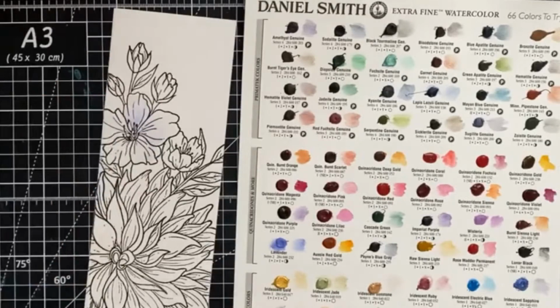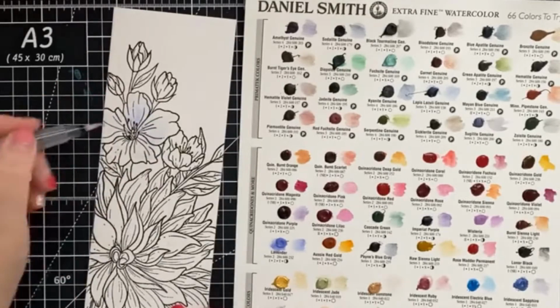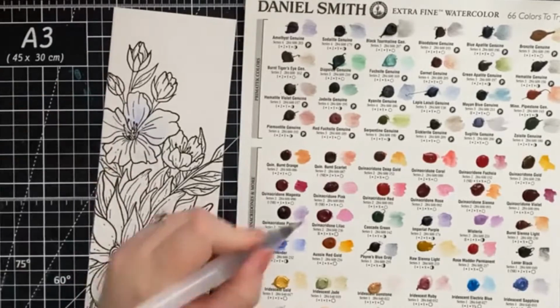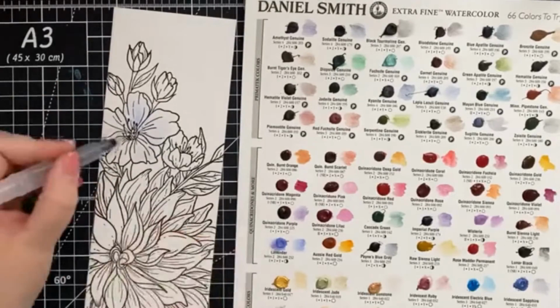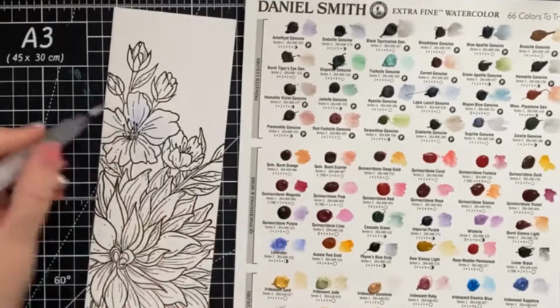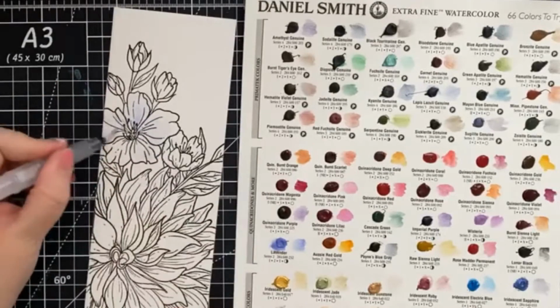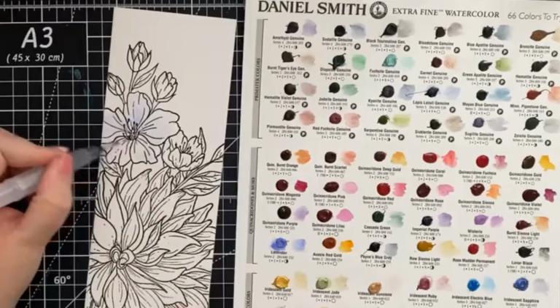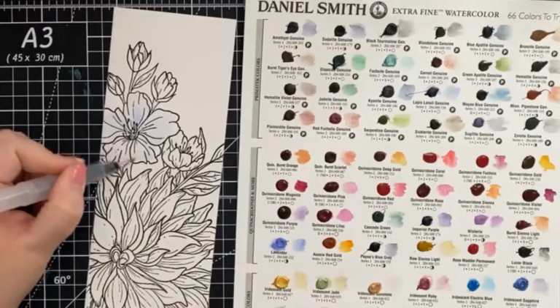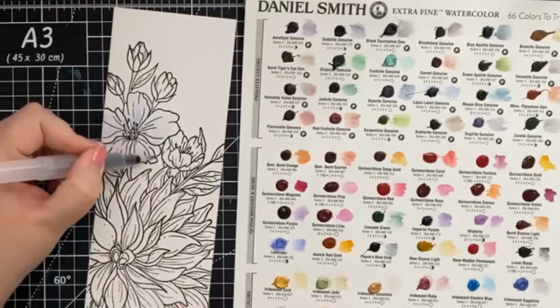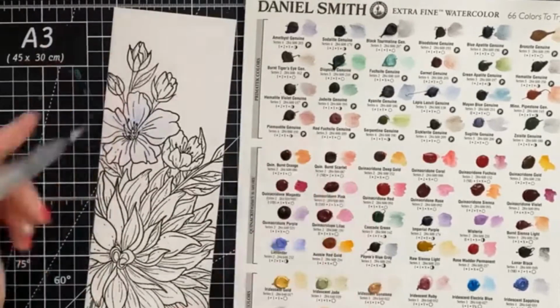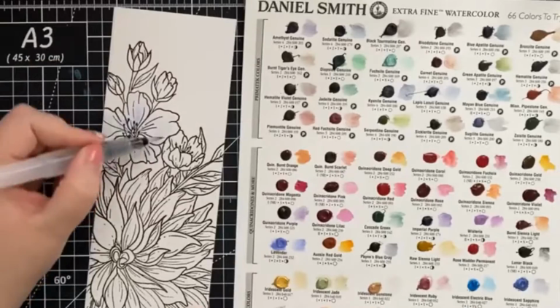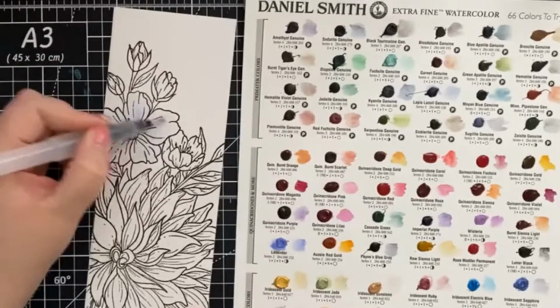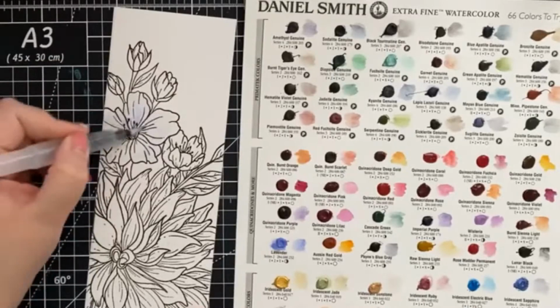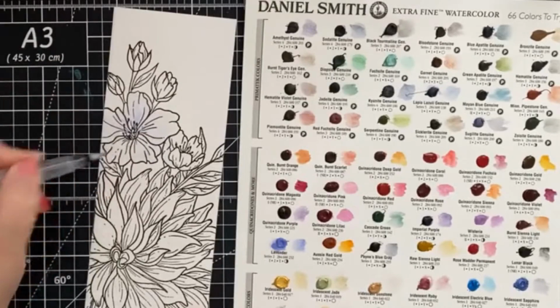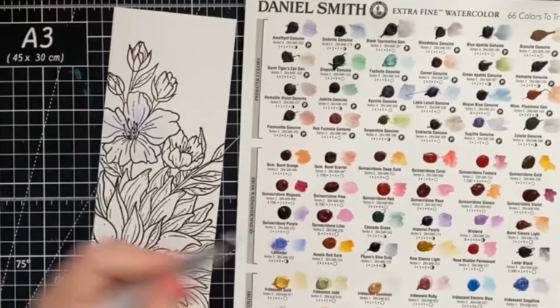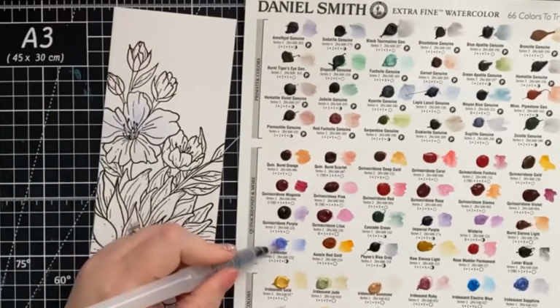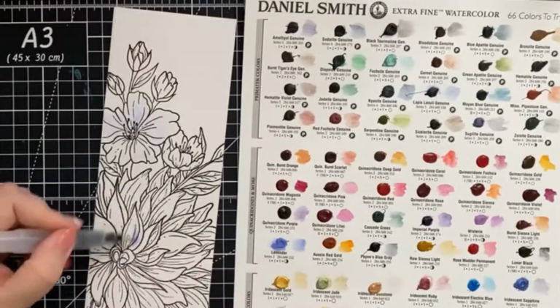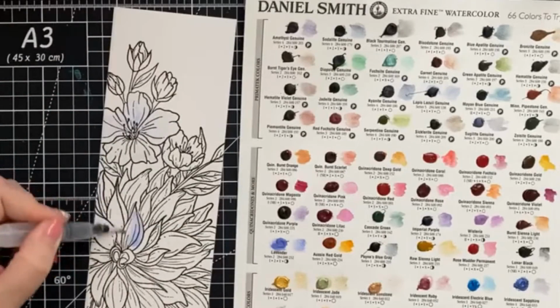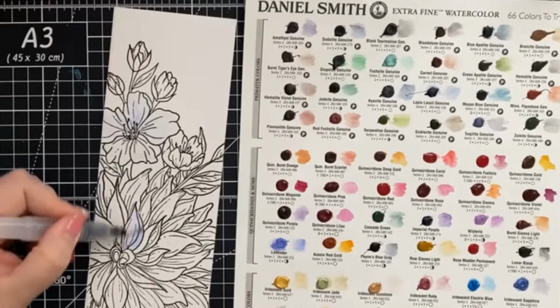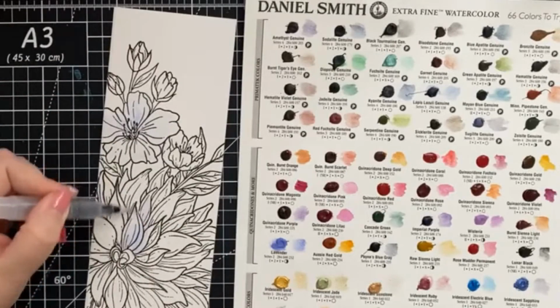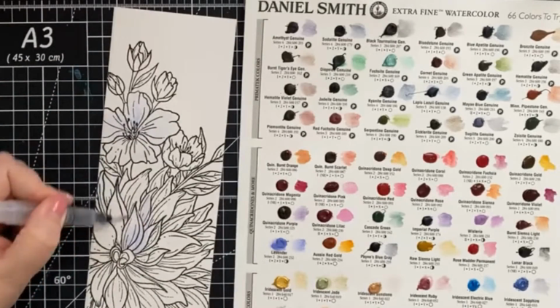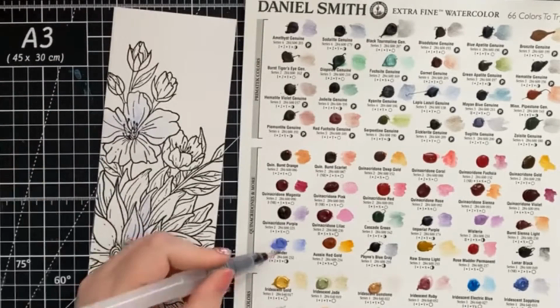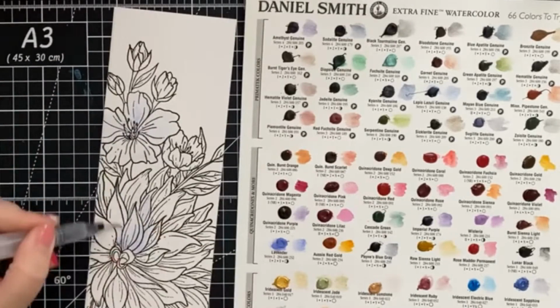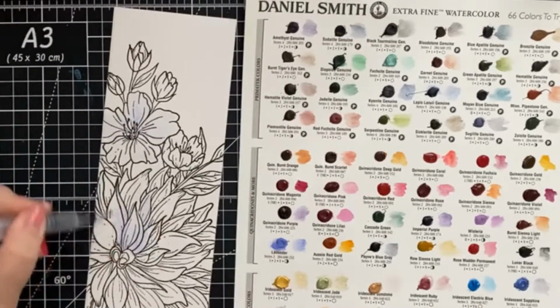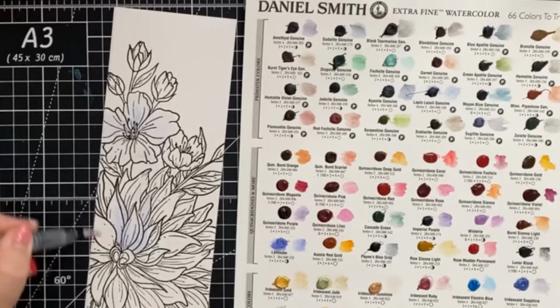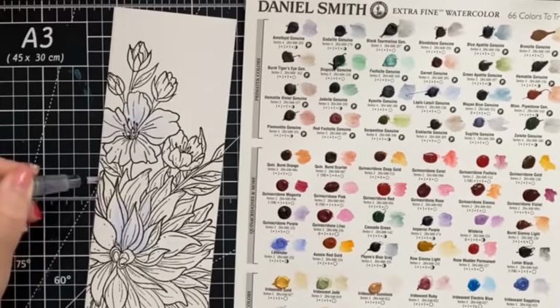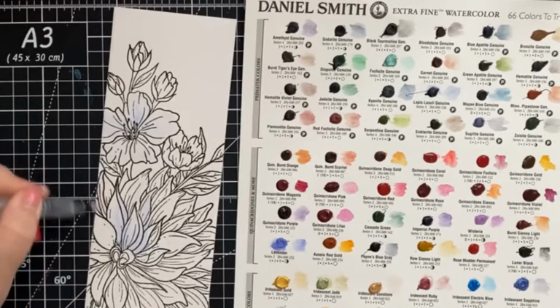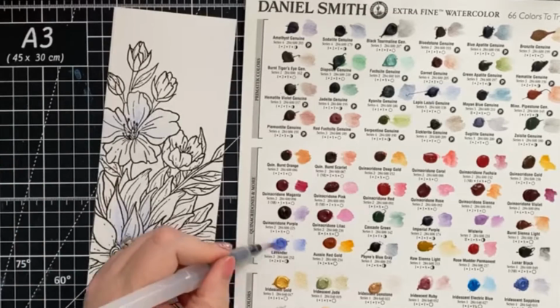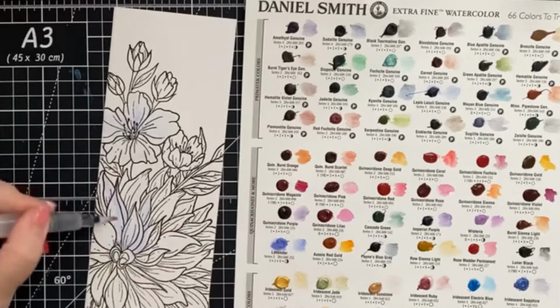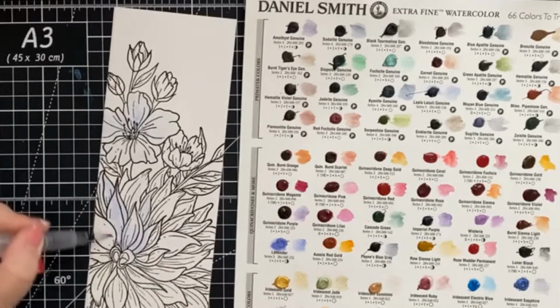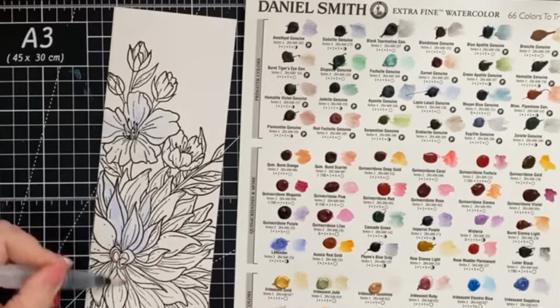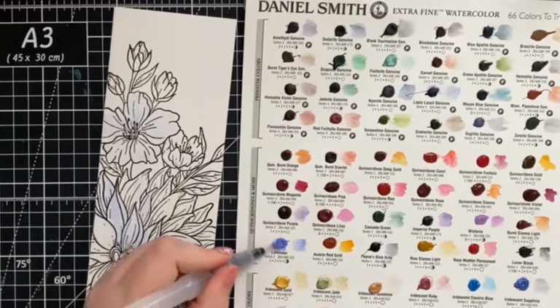Before starting my card, I had to swatch out all the colors just so I could get an idea of how they actually look in real life. And once I saw them all, I decided on lavender for our image today.